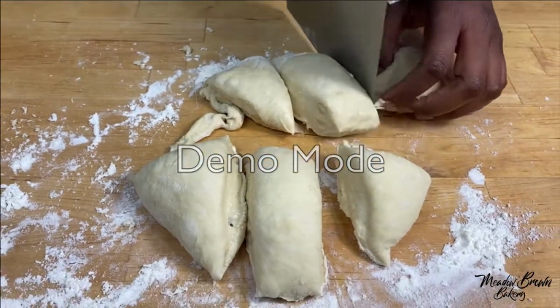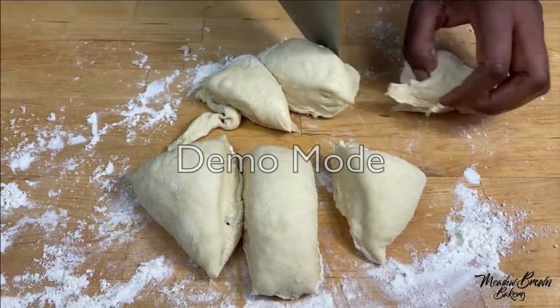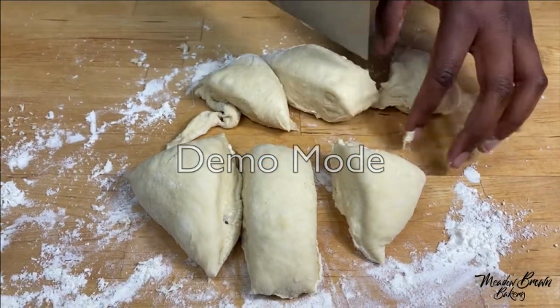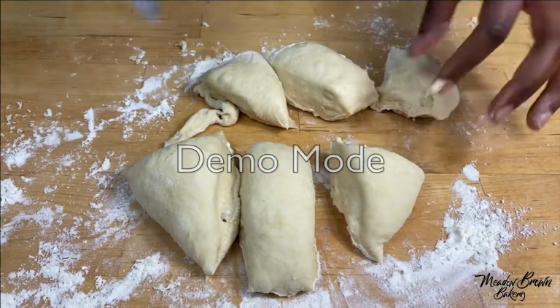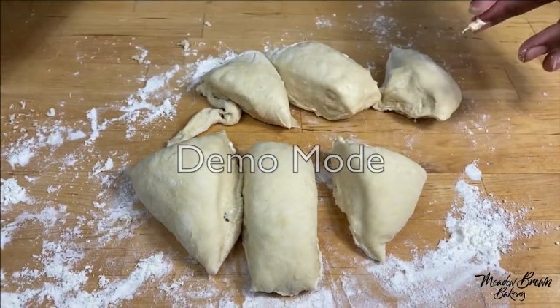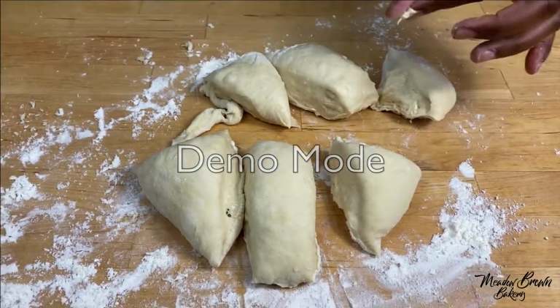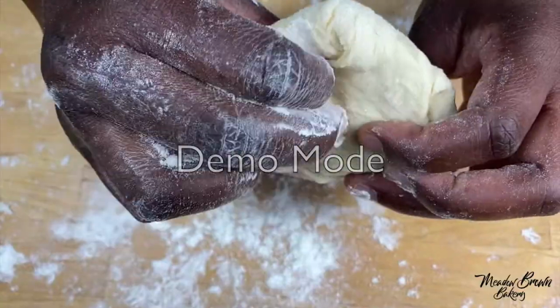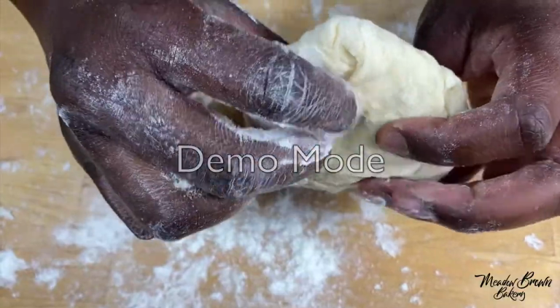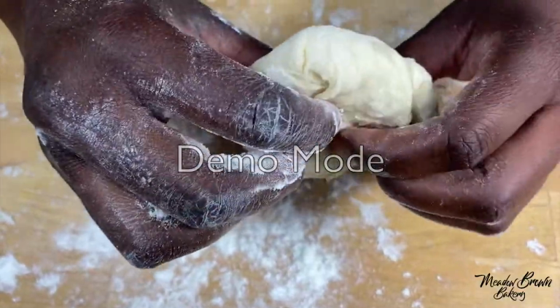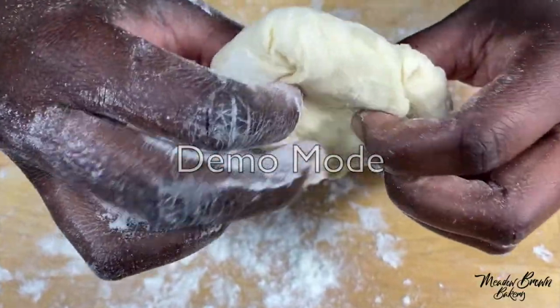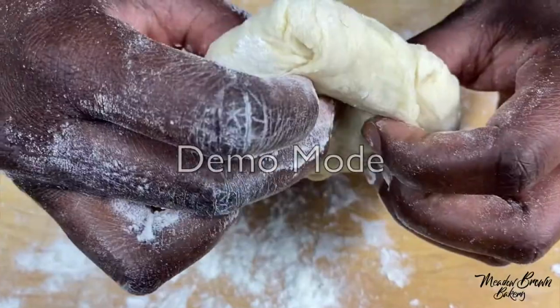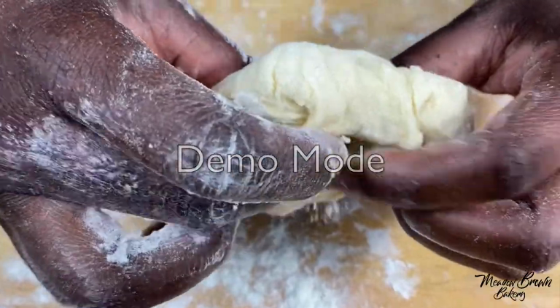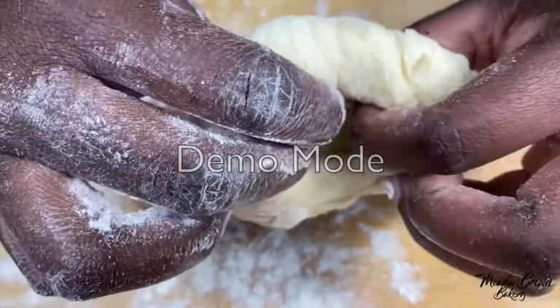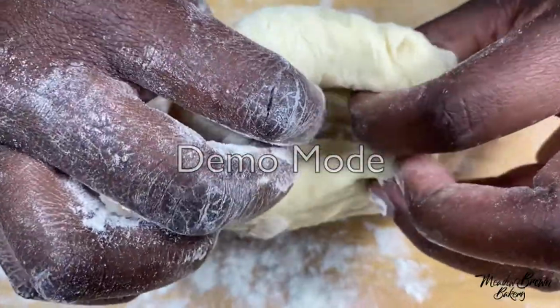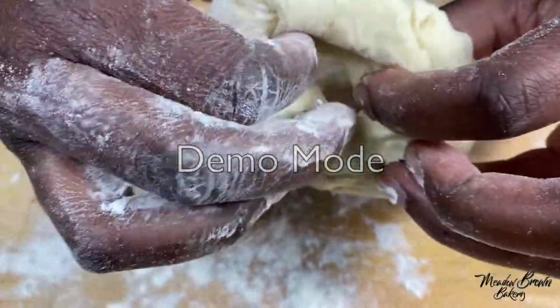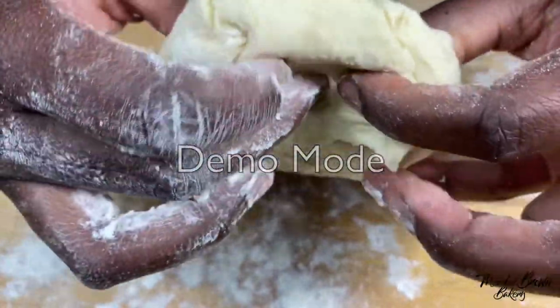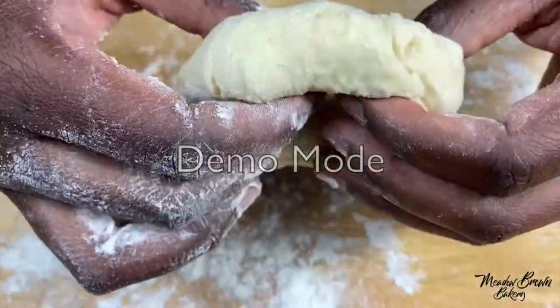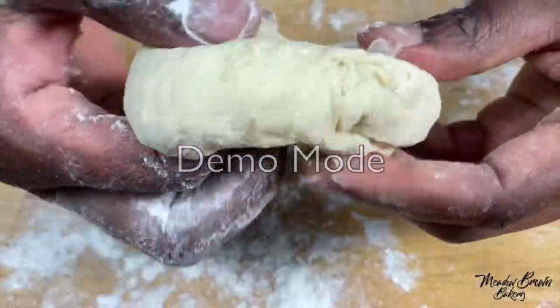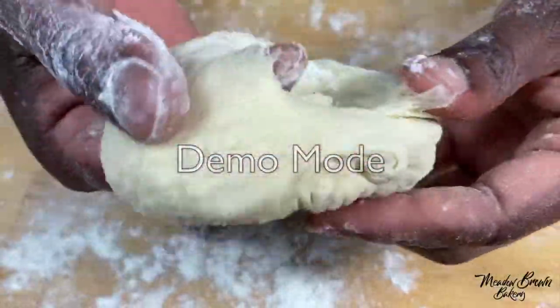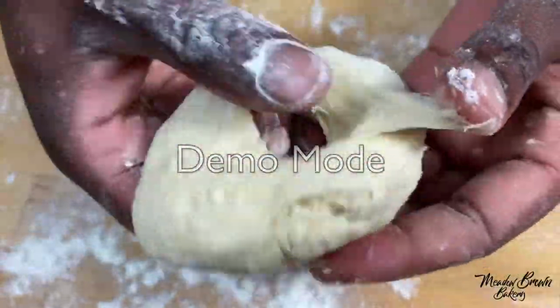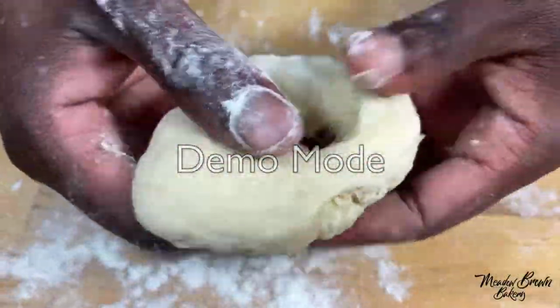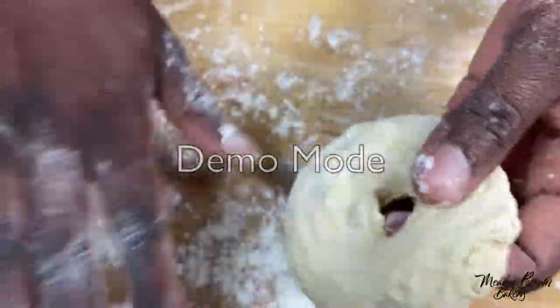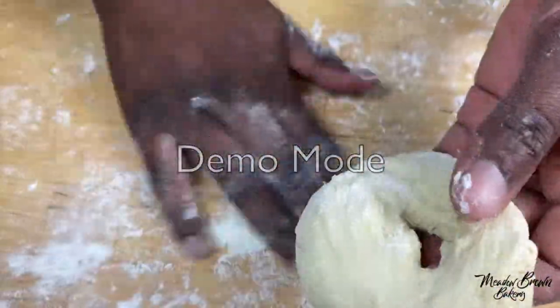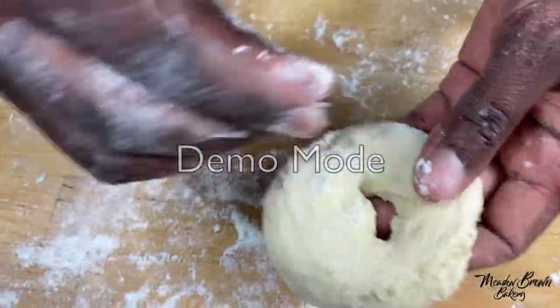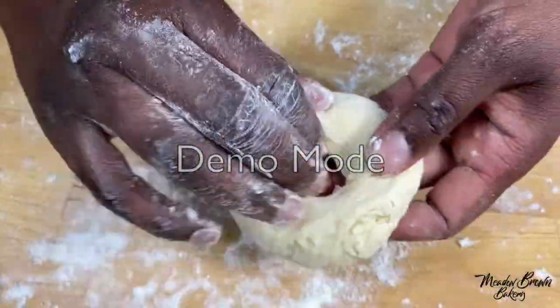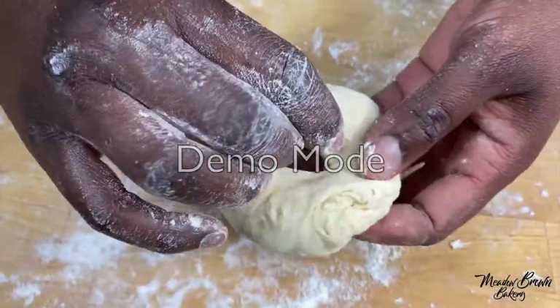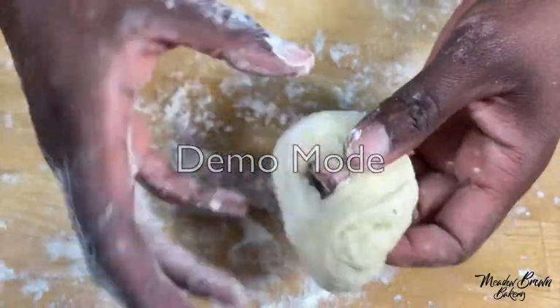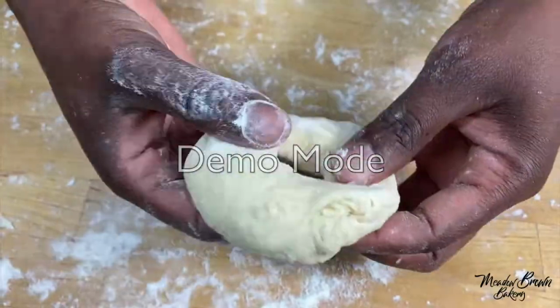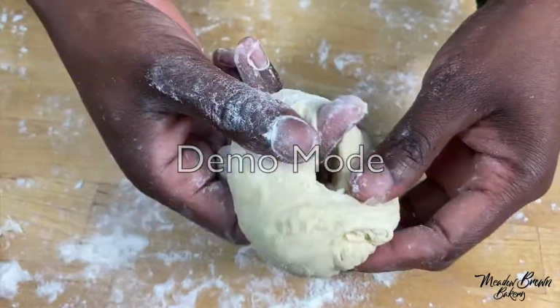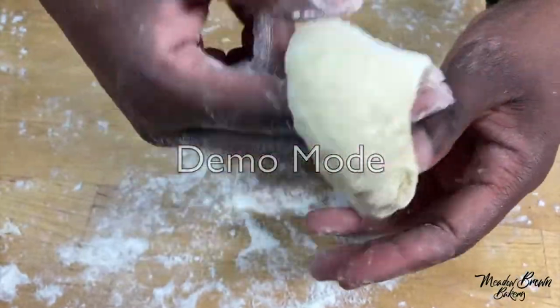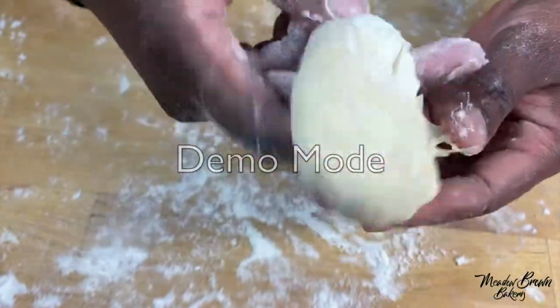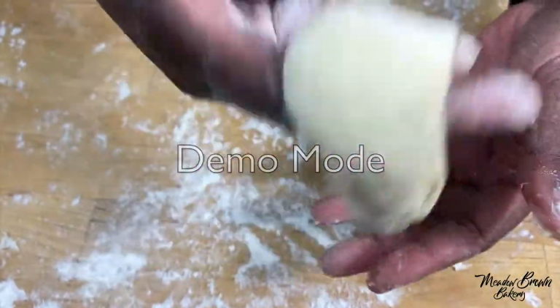Get one dough ball, flour your fingers and make a hole in the middle with two of your fingers and then move your fingers around to make the hole a bit wider.